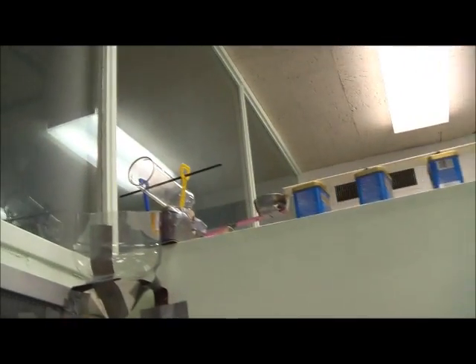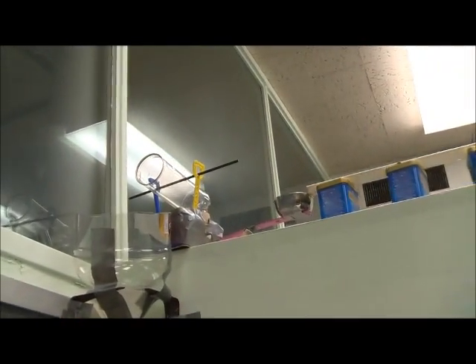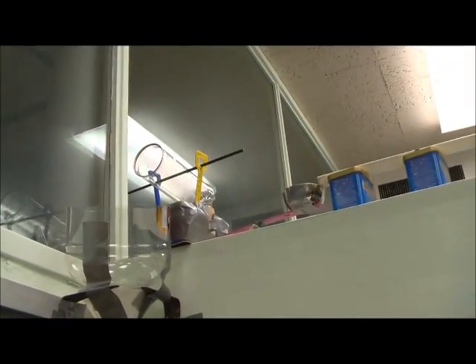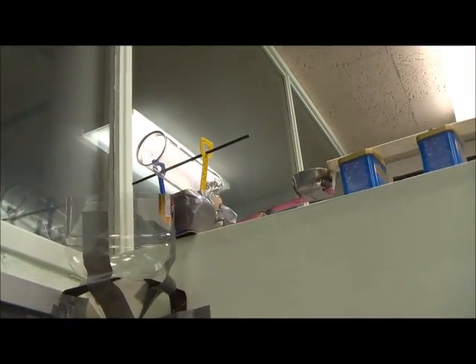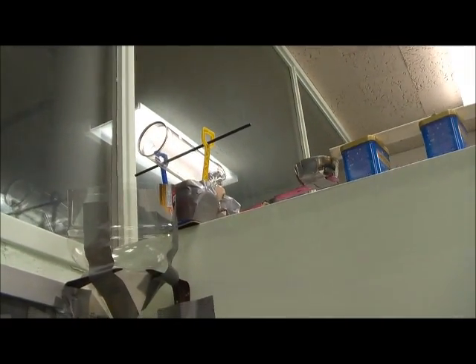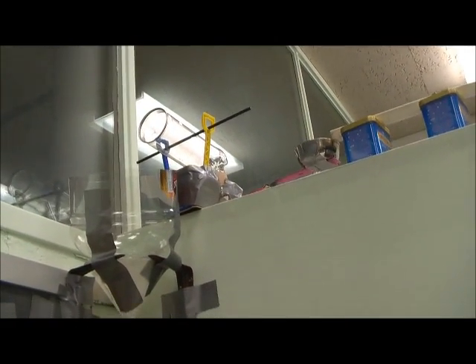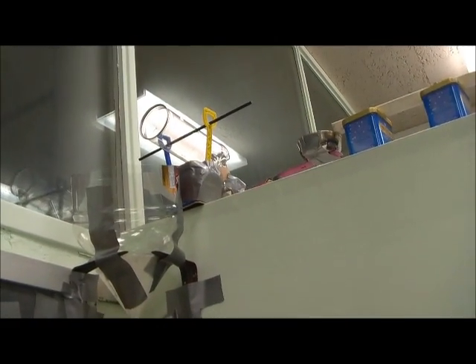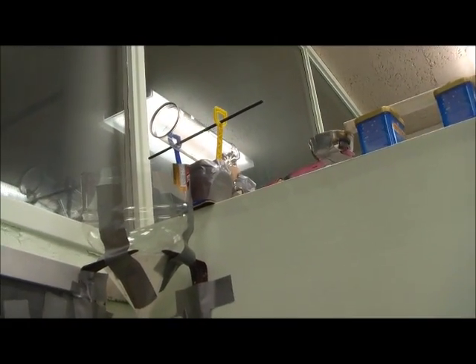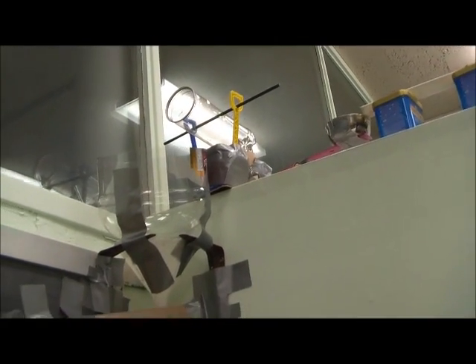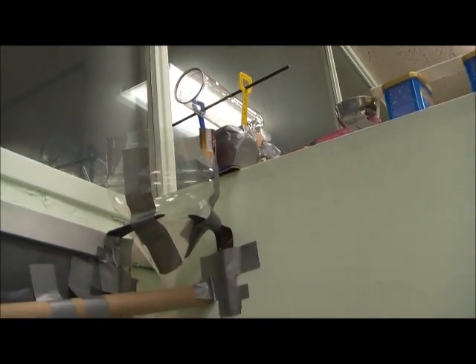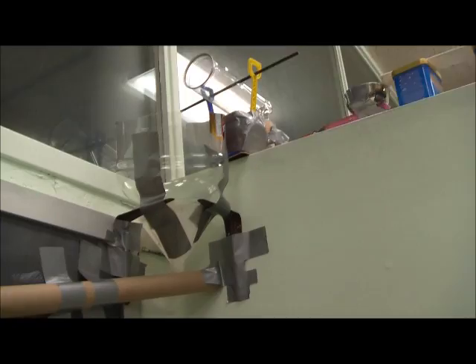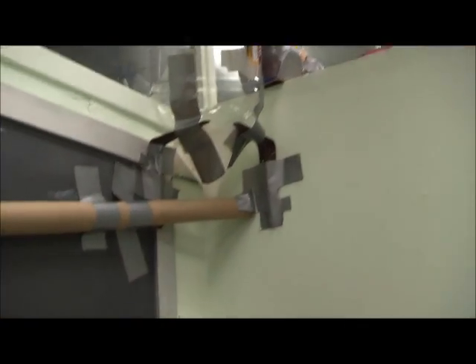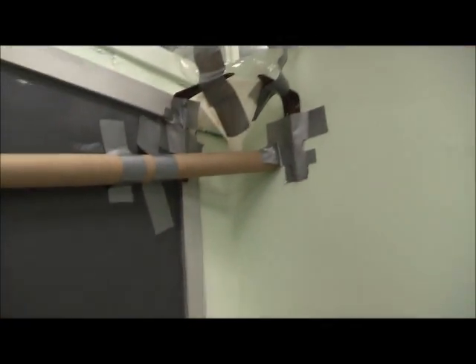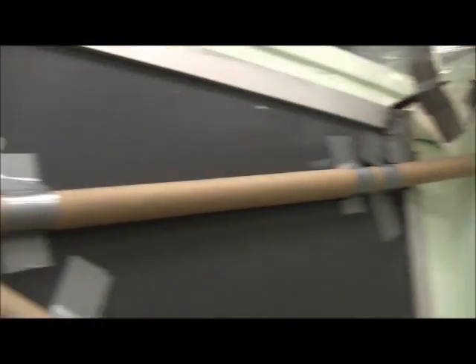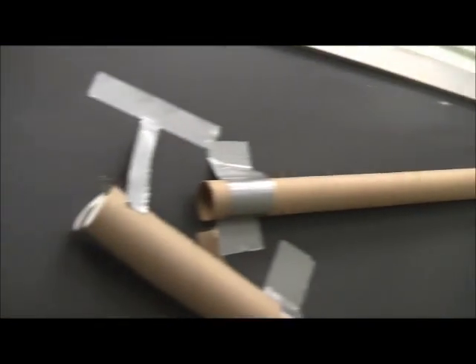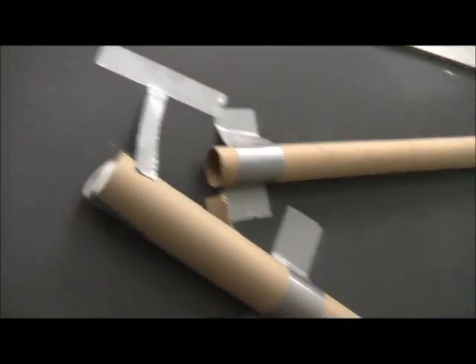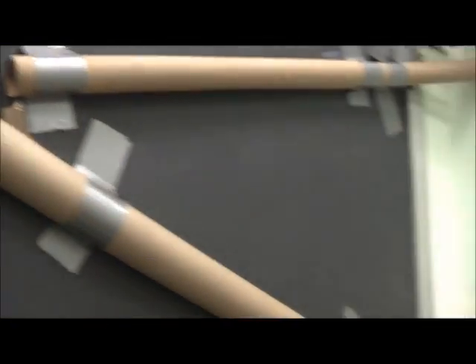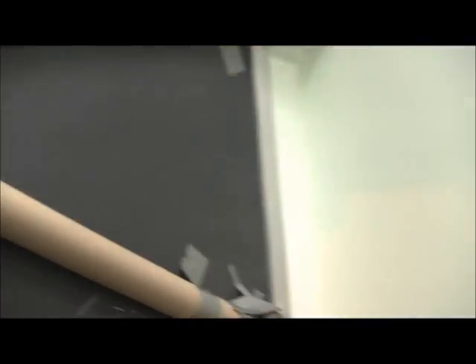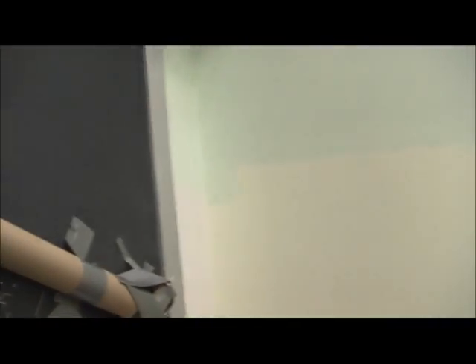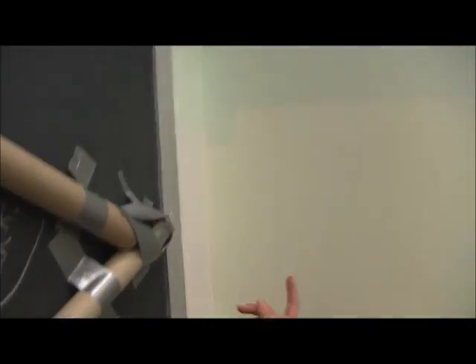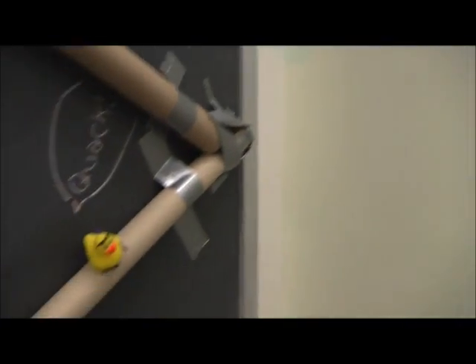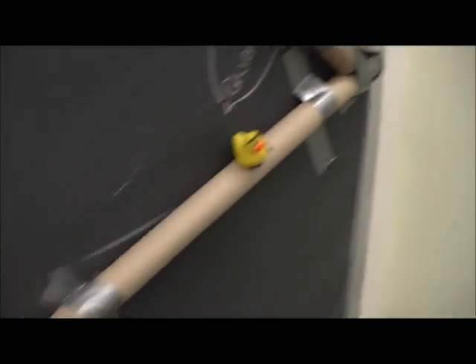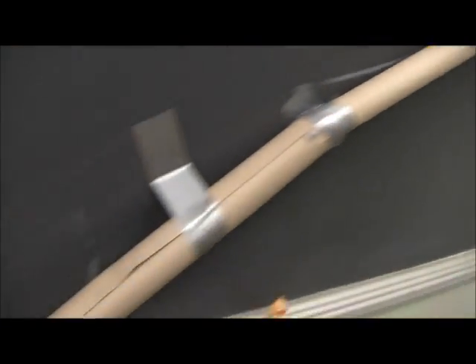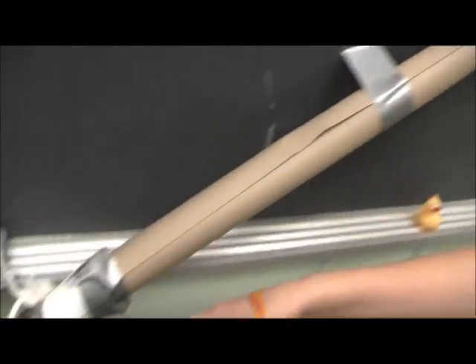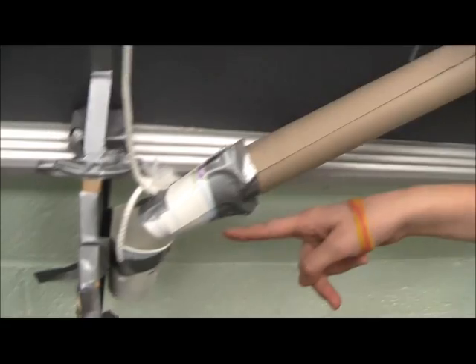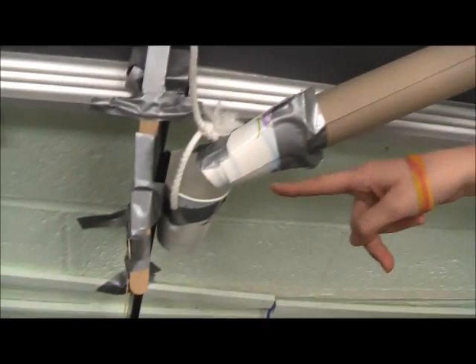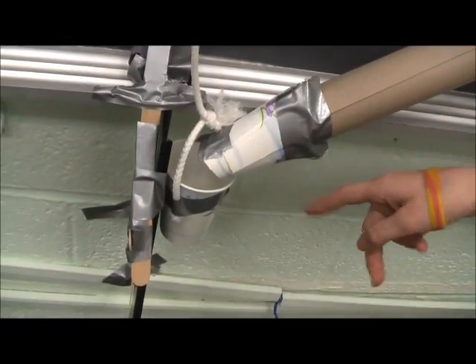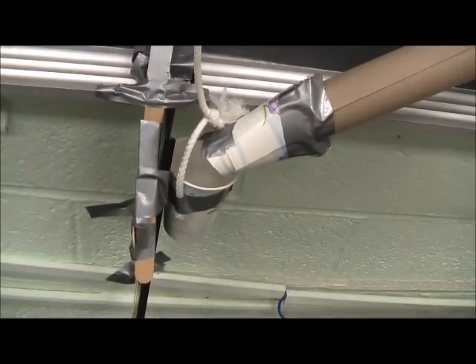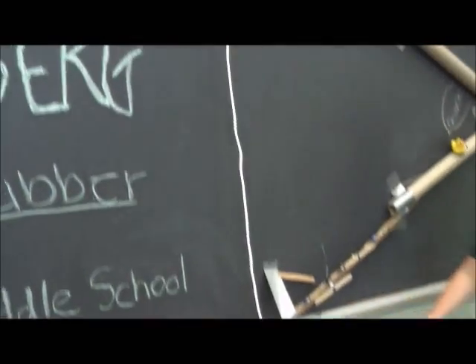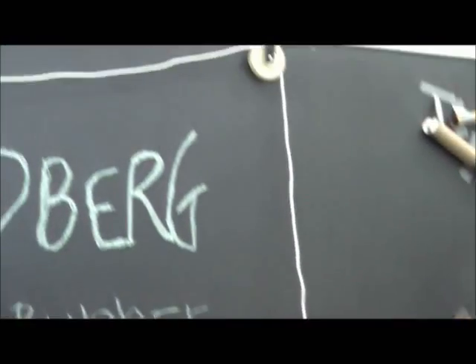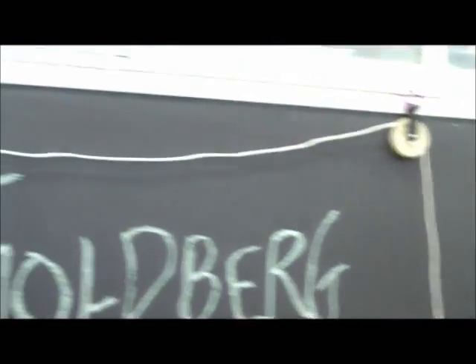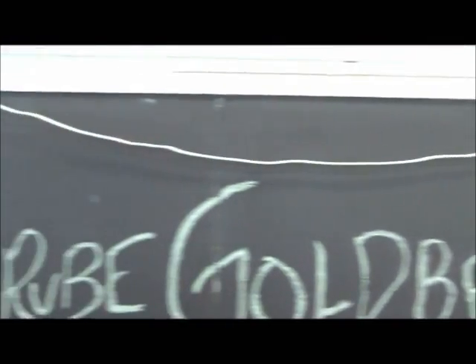The scale lifts up a can filled with marbles, which releases the marbles into a funnel. The marbles roll down cardboard tubes into a cup attached to a pulley system. When the pulley goes up, it lets toilet paper go down a ramp.